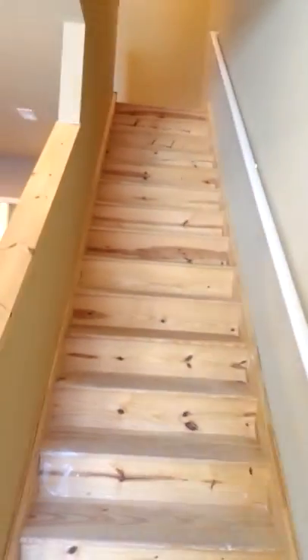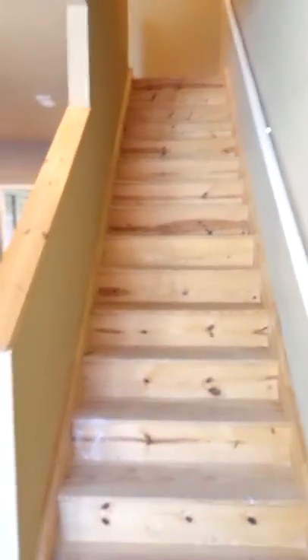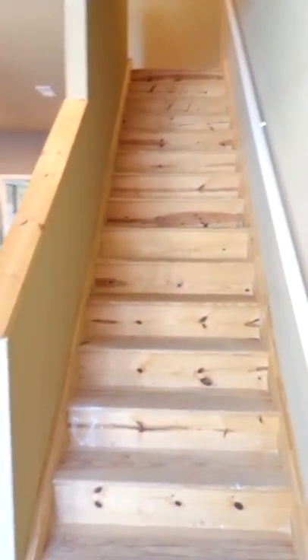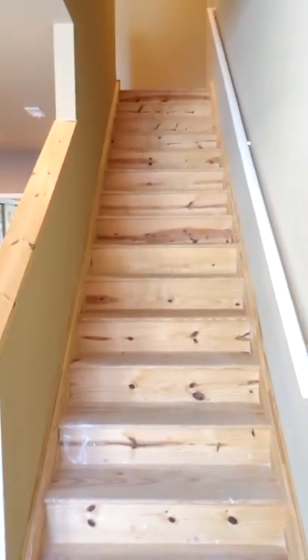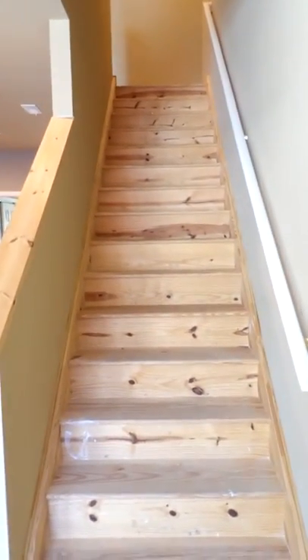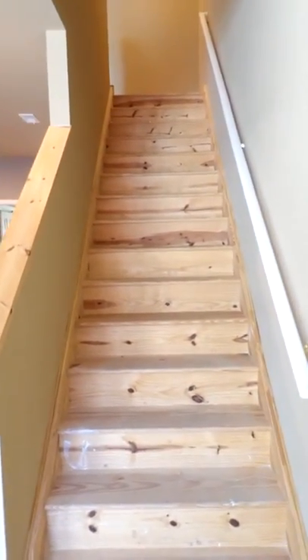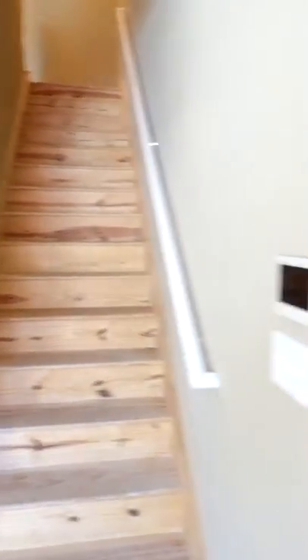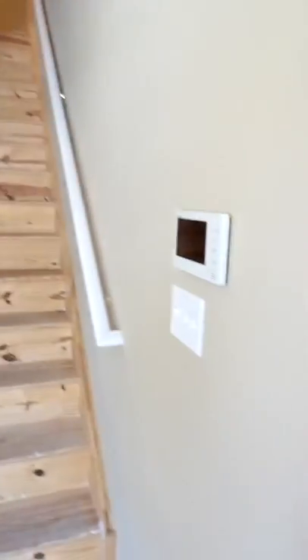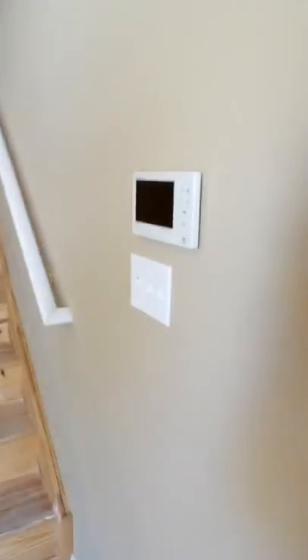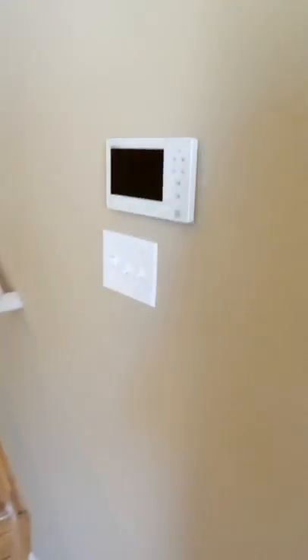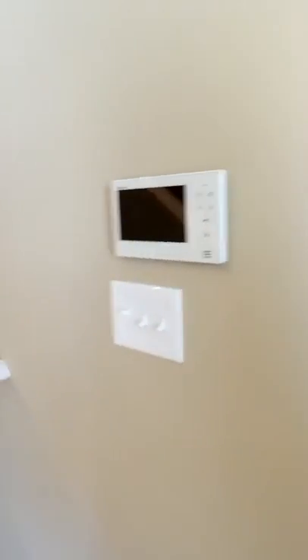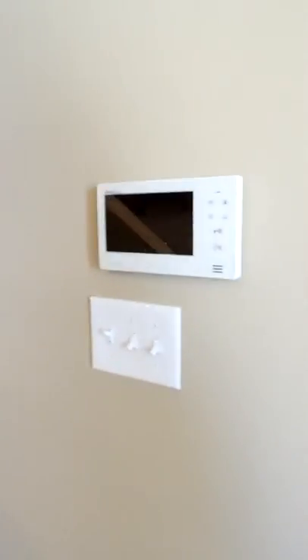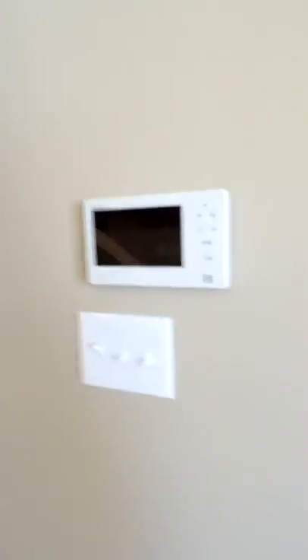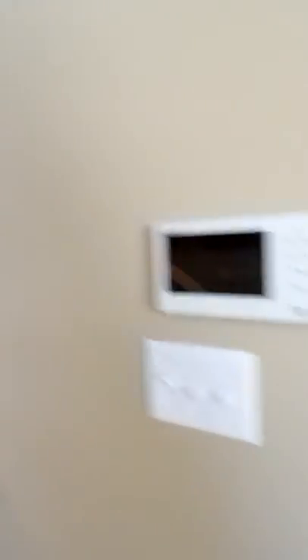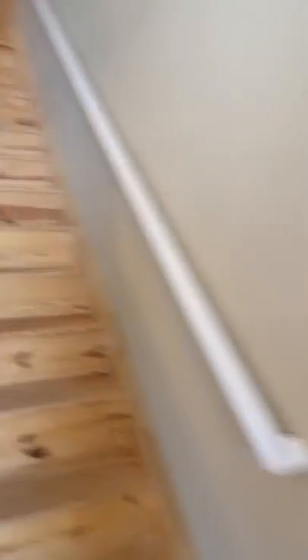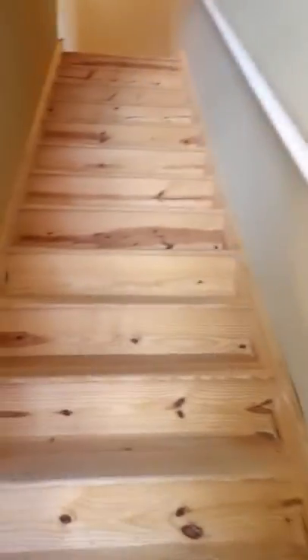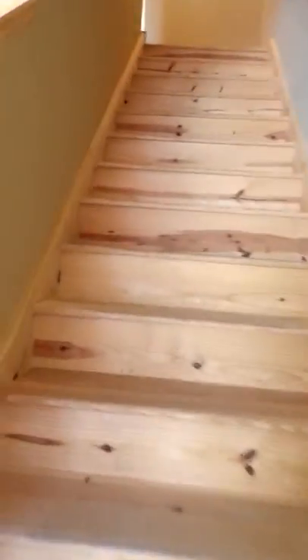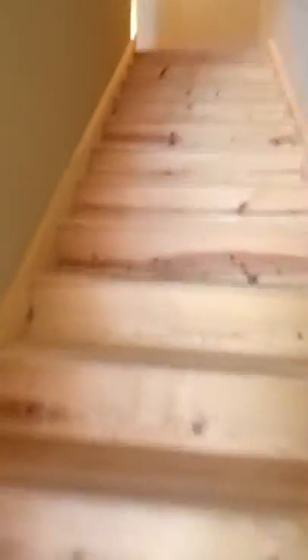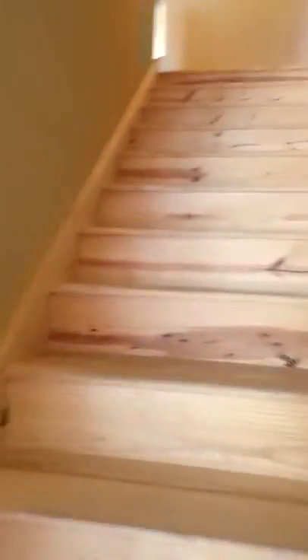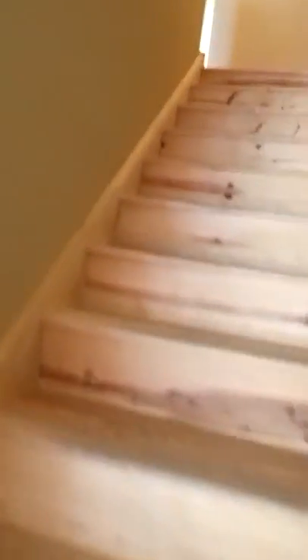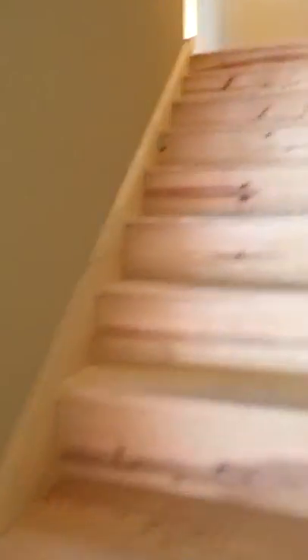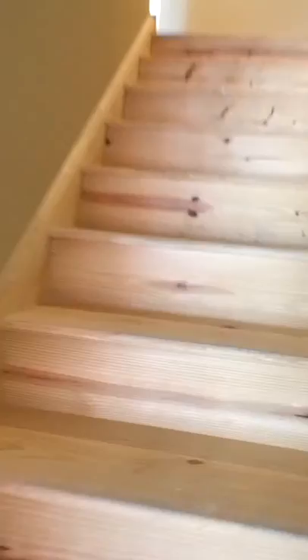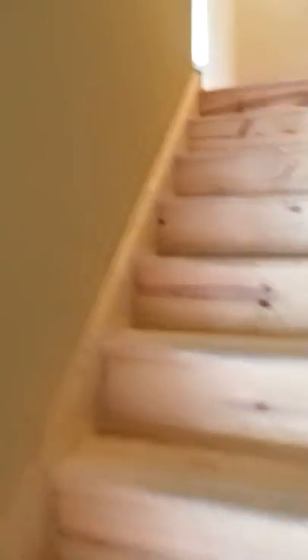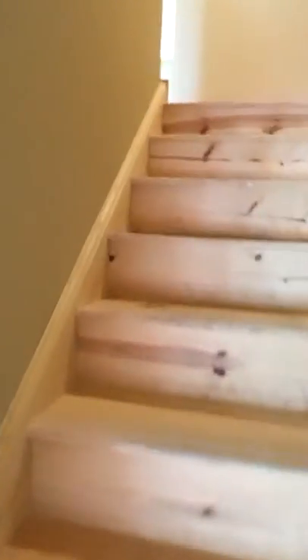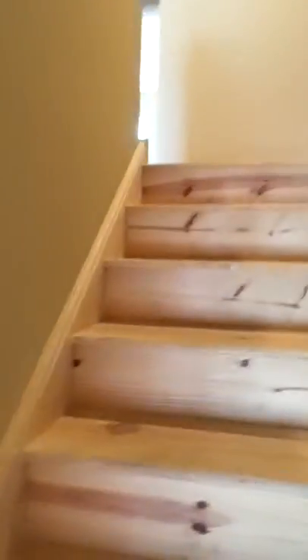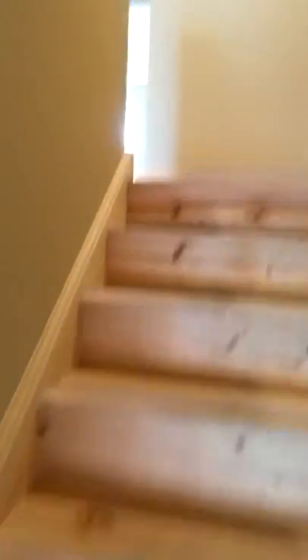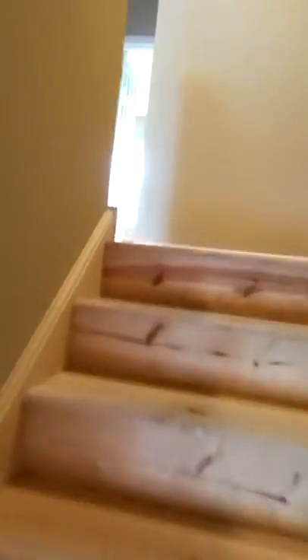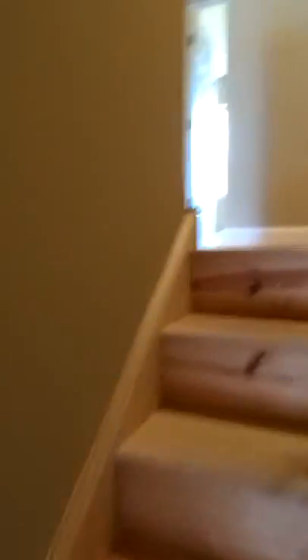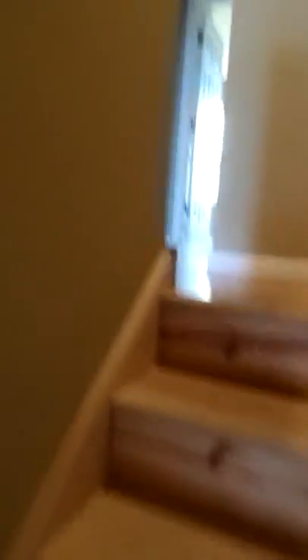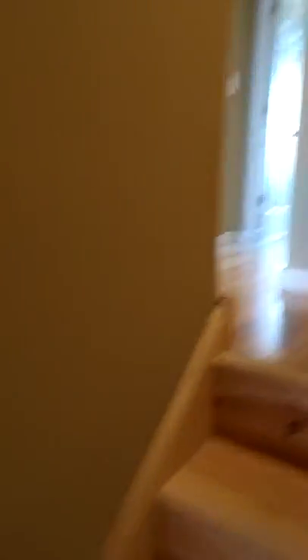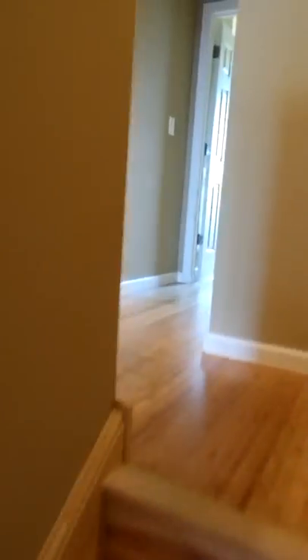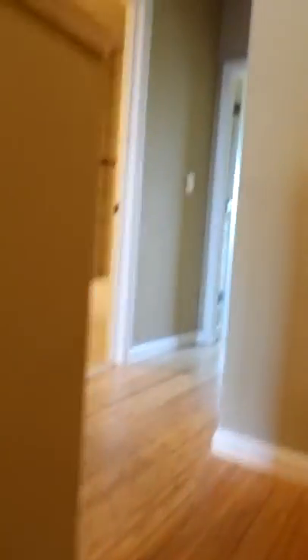This is a bi-level unit. At the base of the steps we have our intercom system. As we go up to the second floor of this unit, which is the third floor of the building.